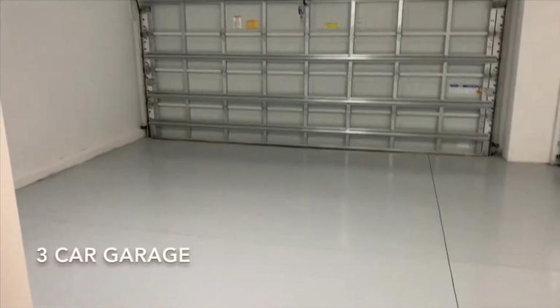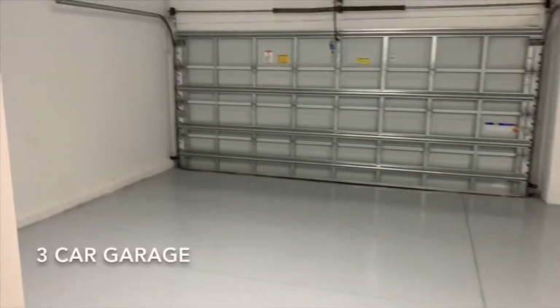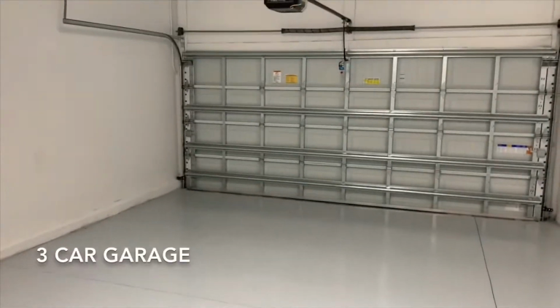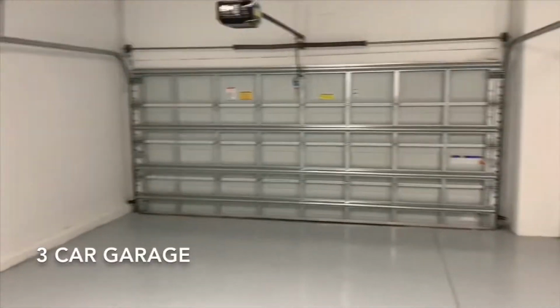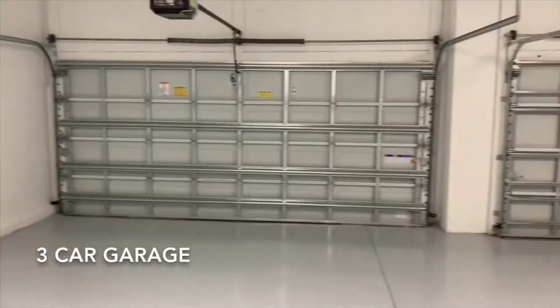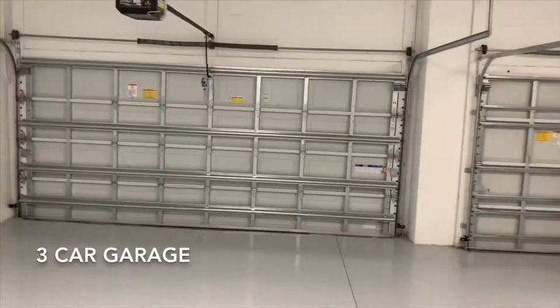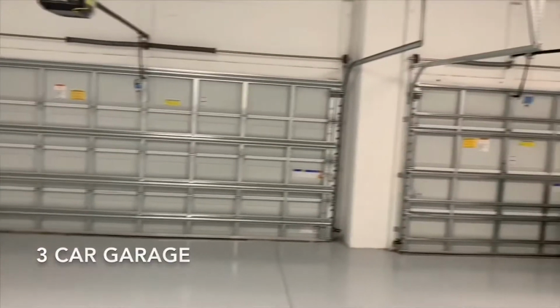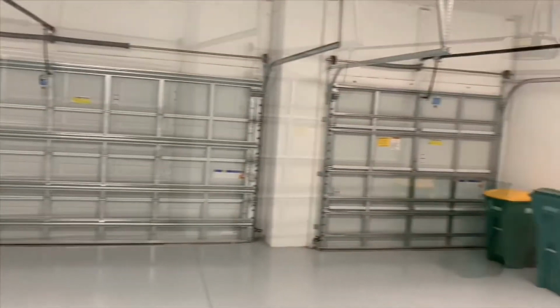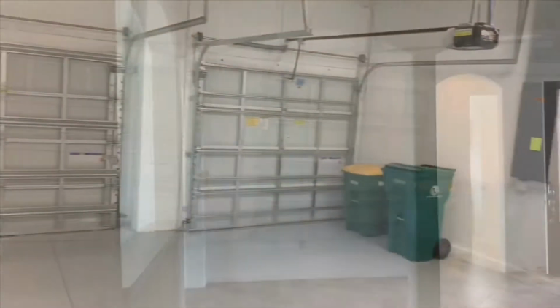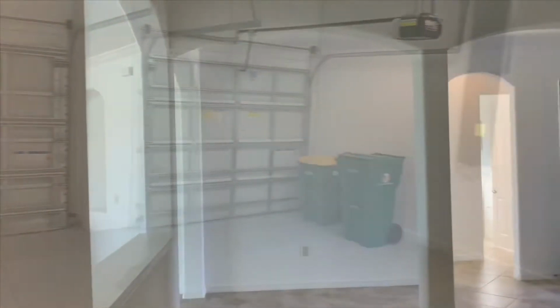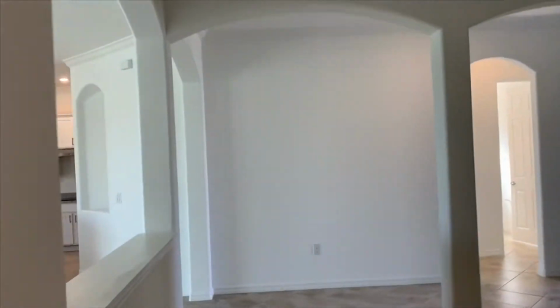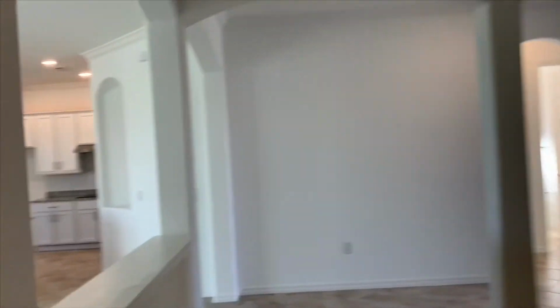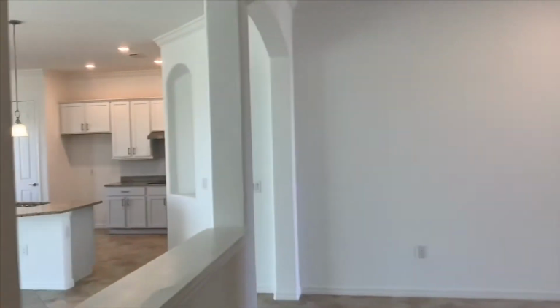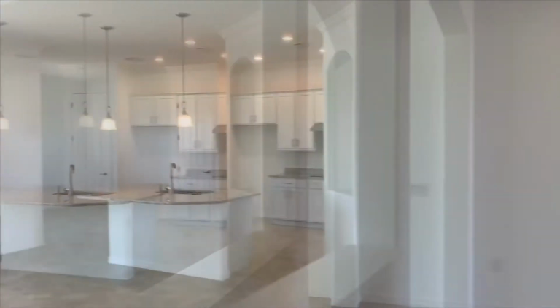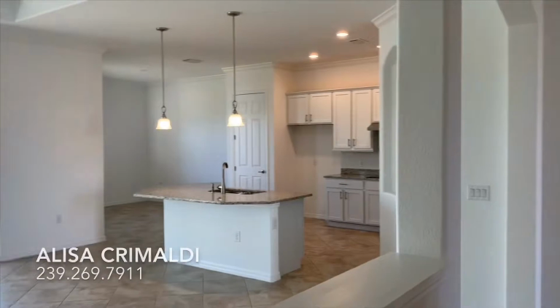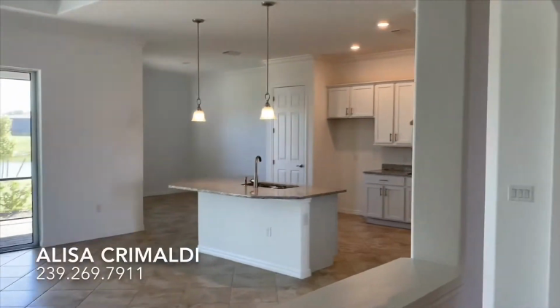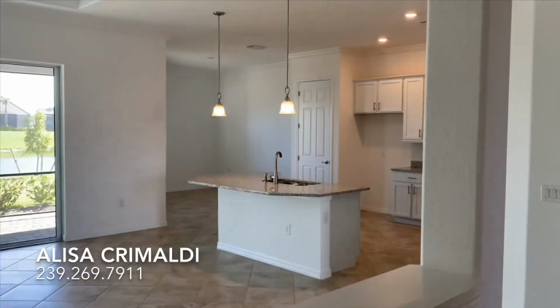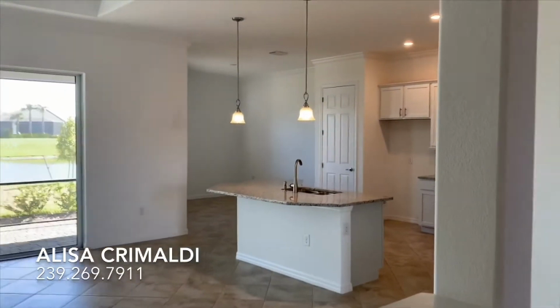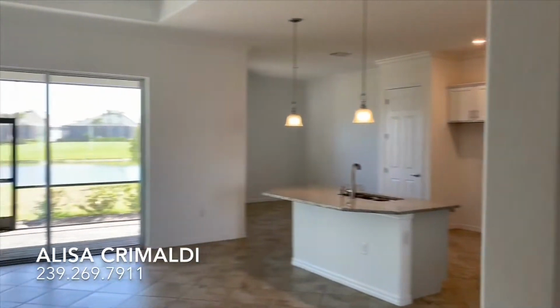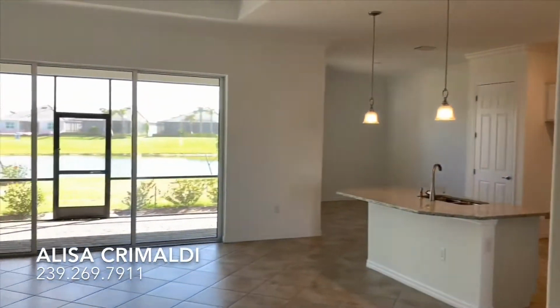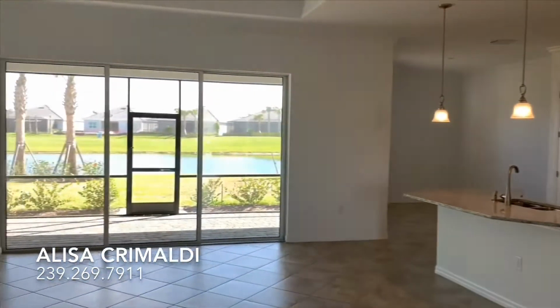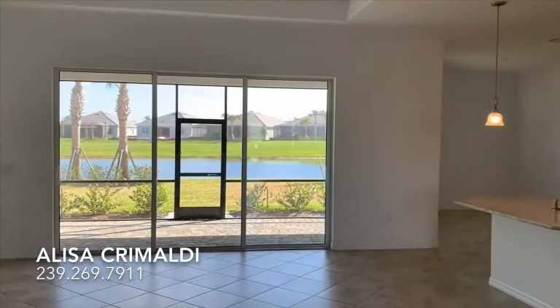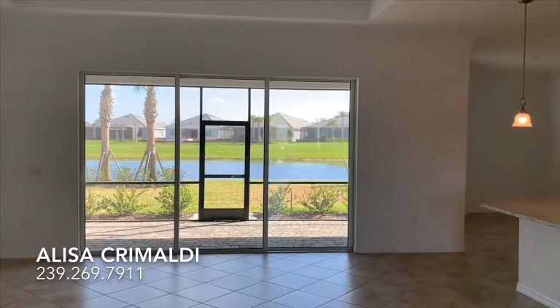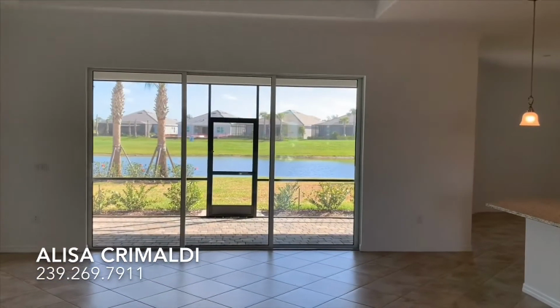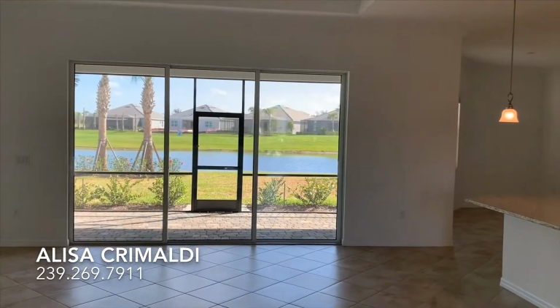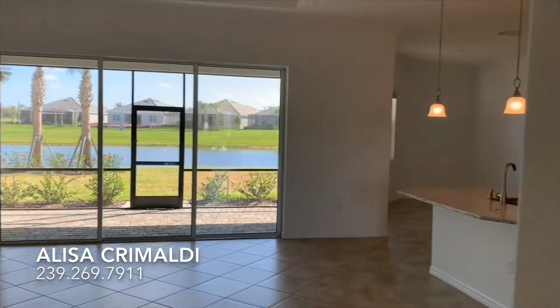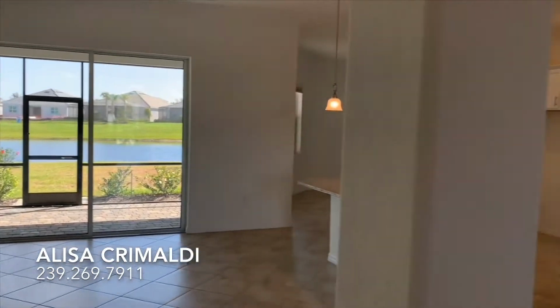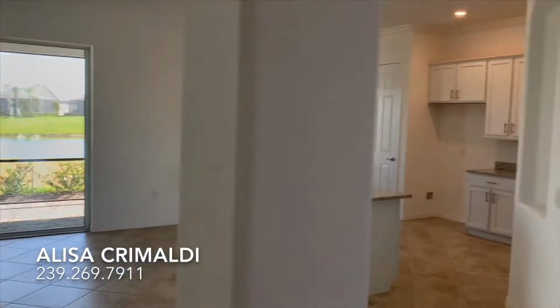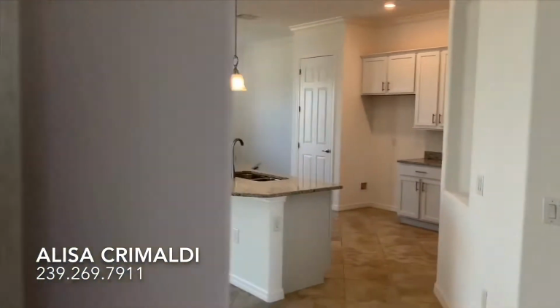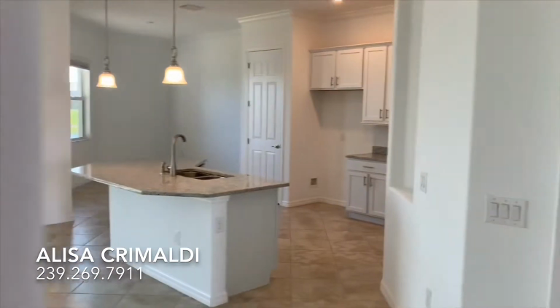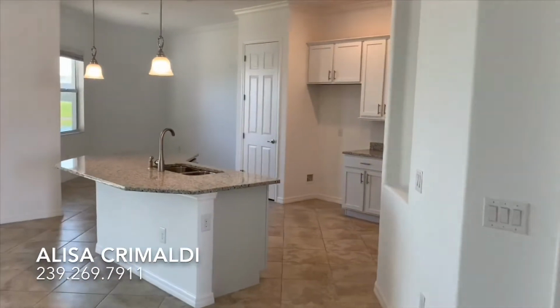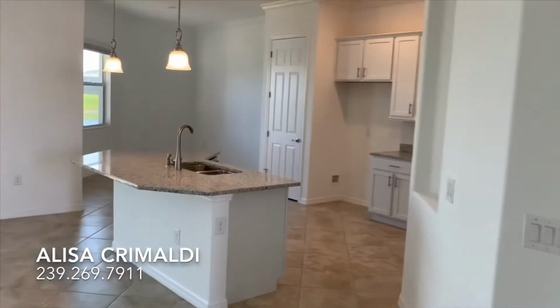Another great feature of this home is its three-car garage. Another great feature of this floor plan is its nice open concept.